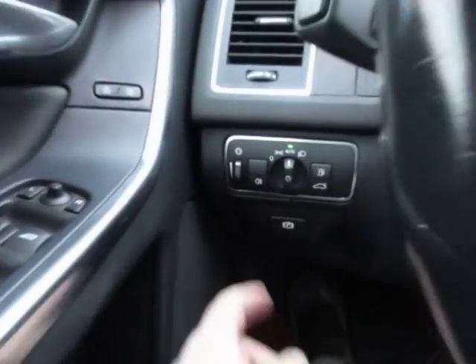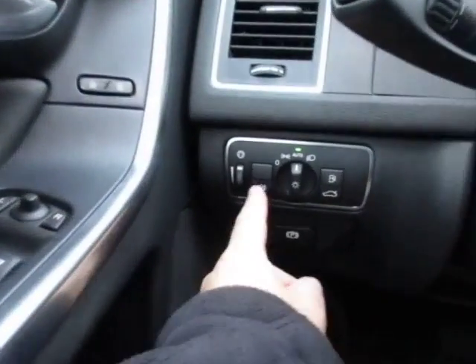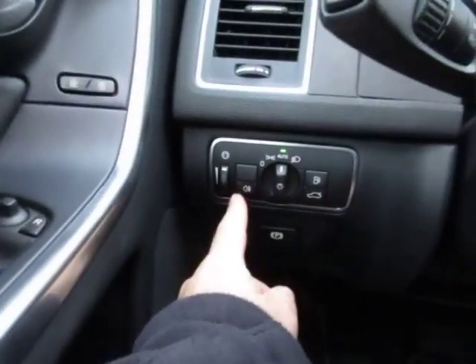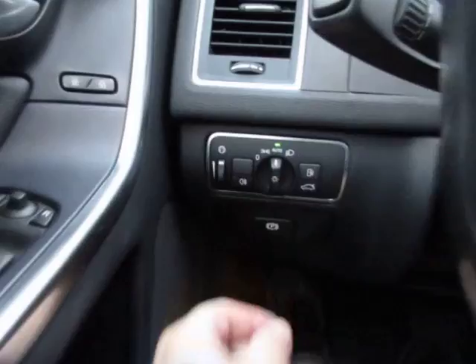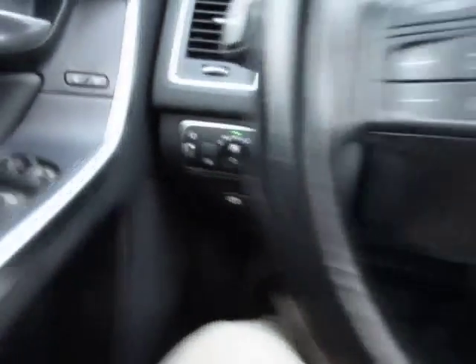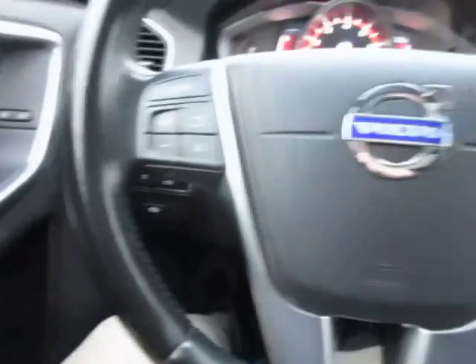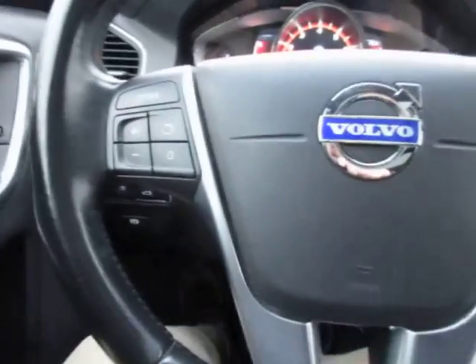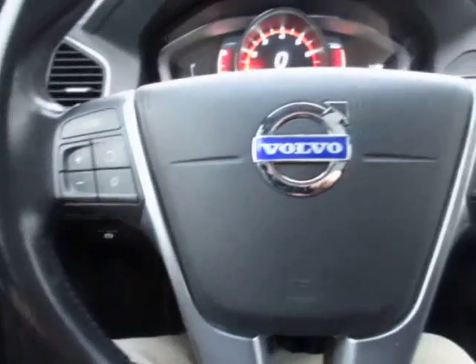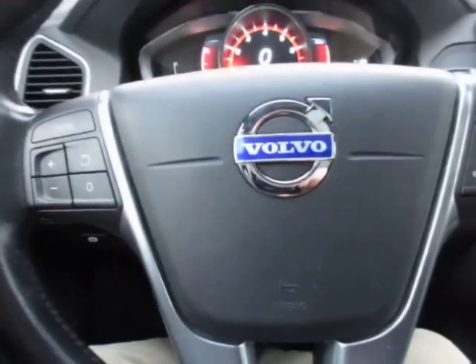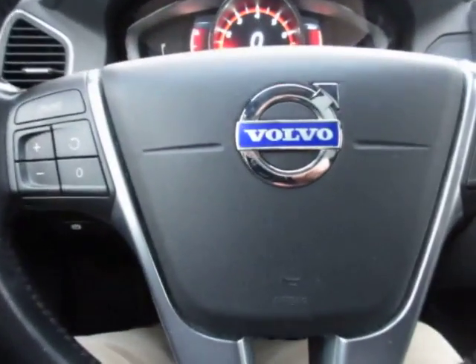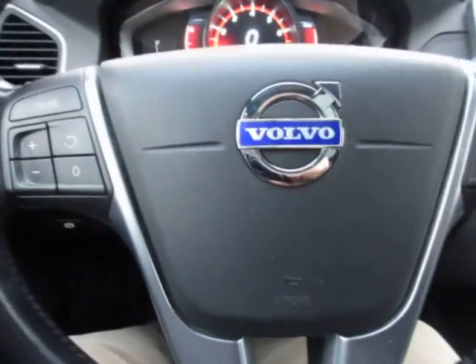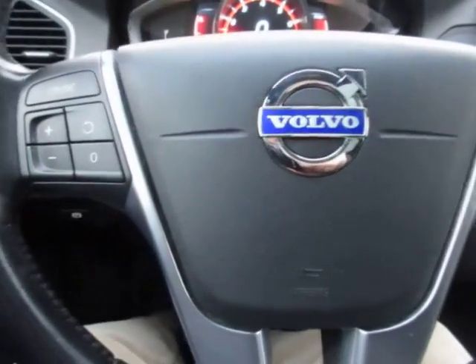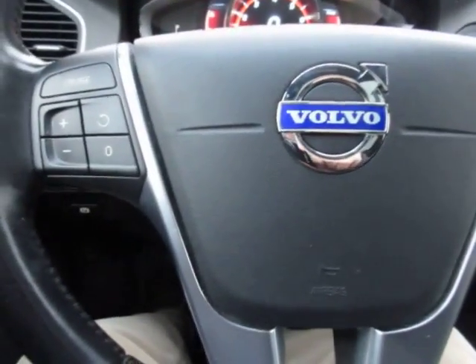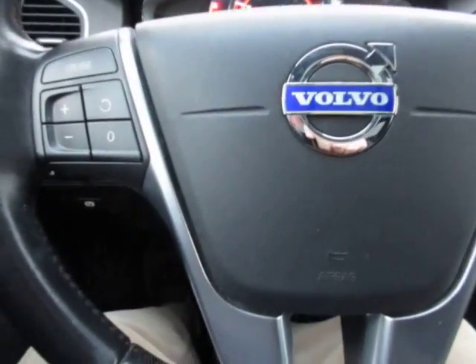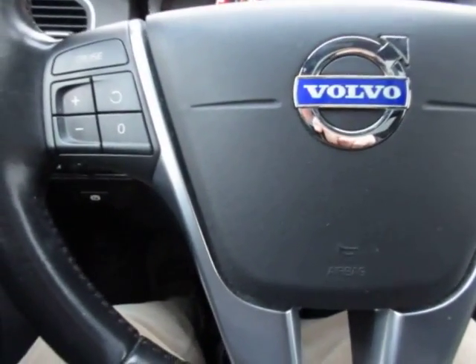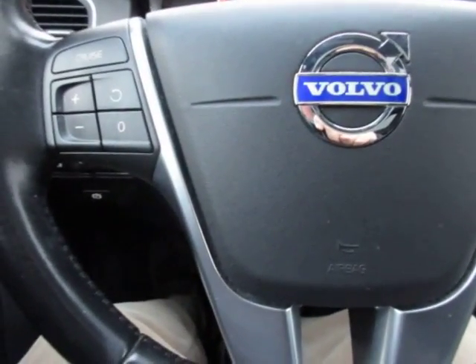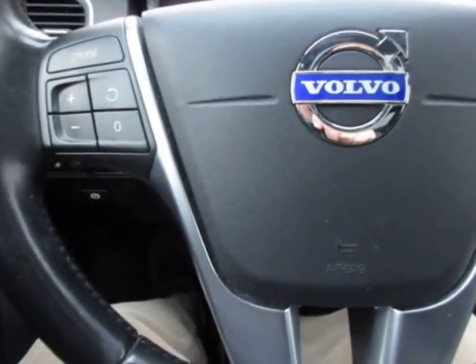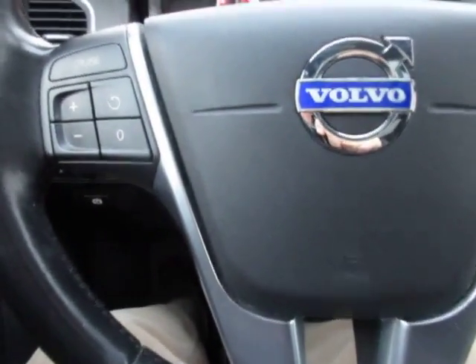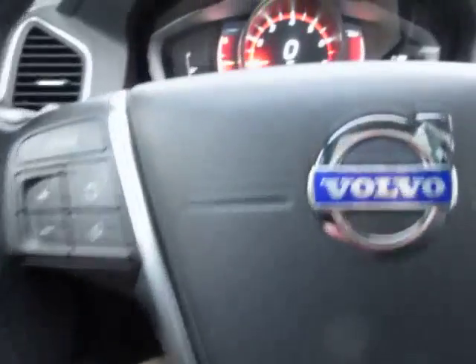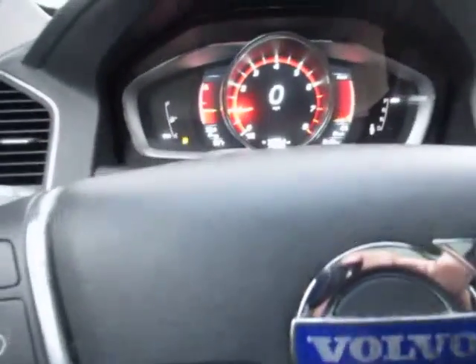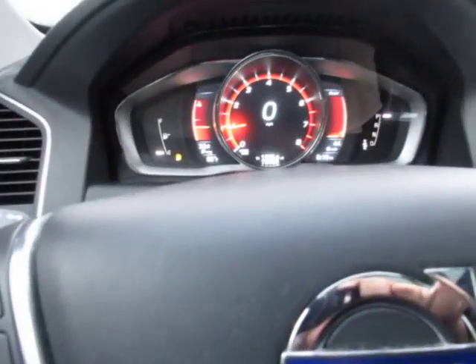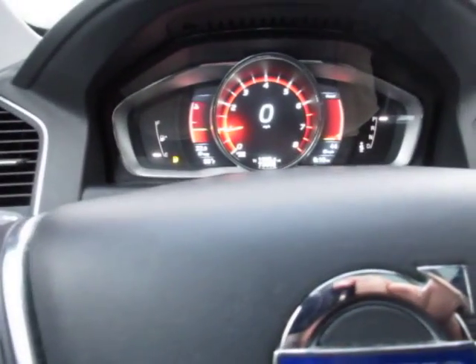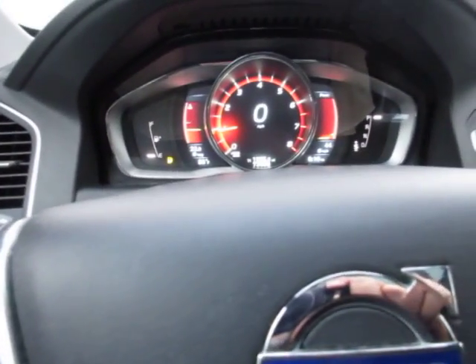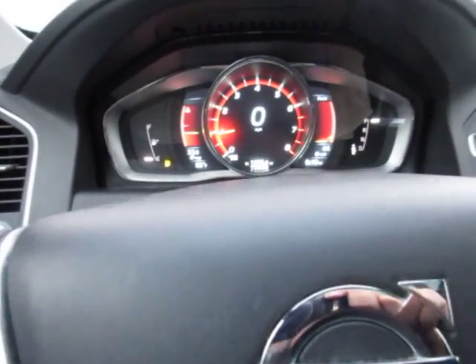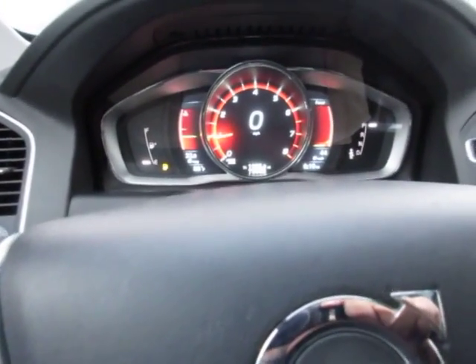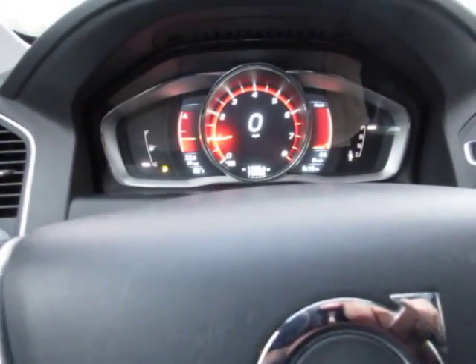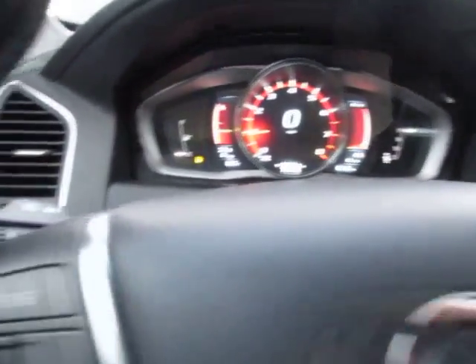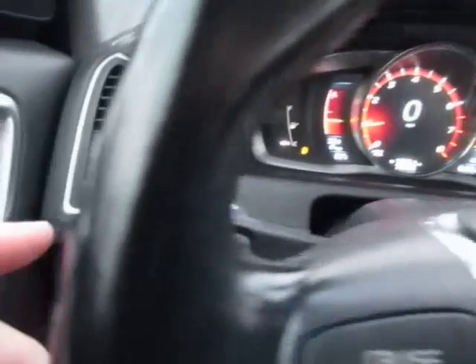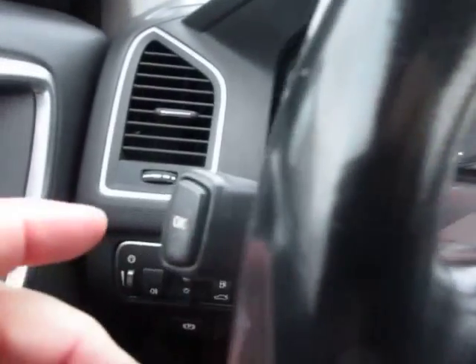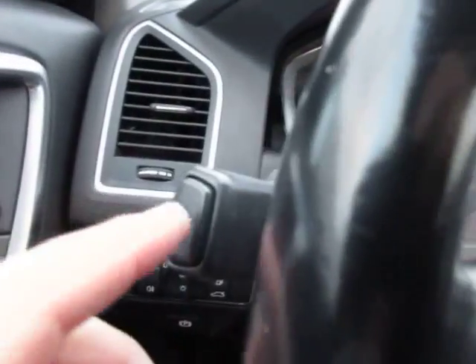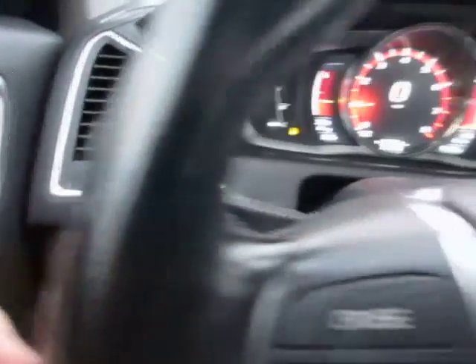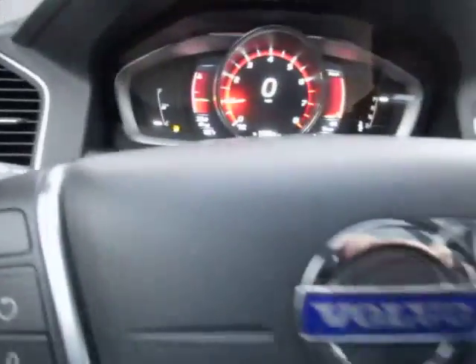Headlight controls are on the left side of the dash. The vehicle menu on the dash controls the odometer, trip odometer, and vehicle information — all controlled right here with this button.